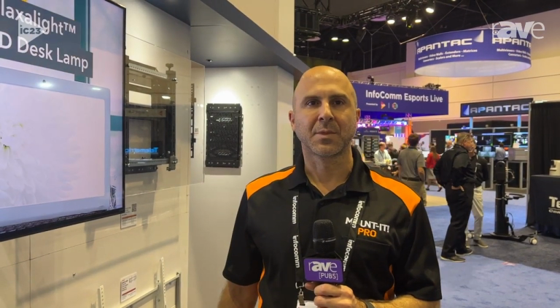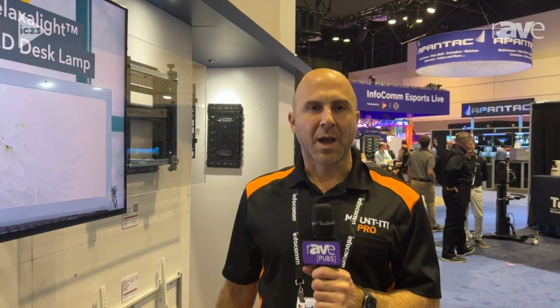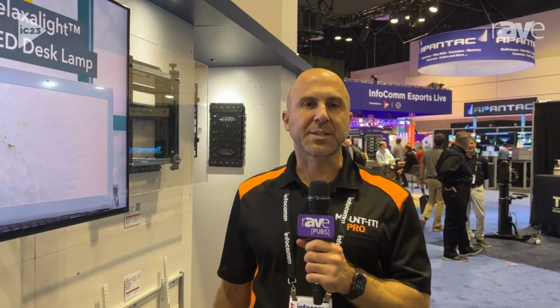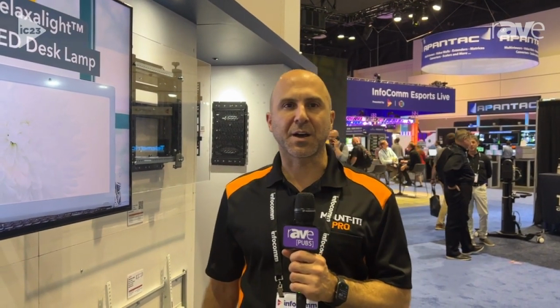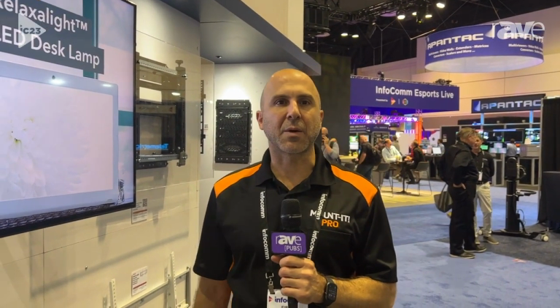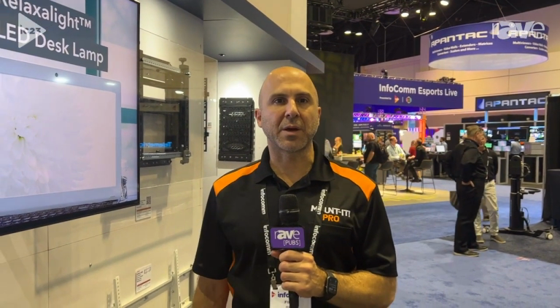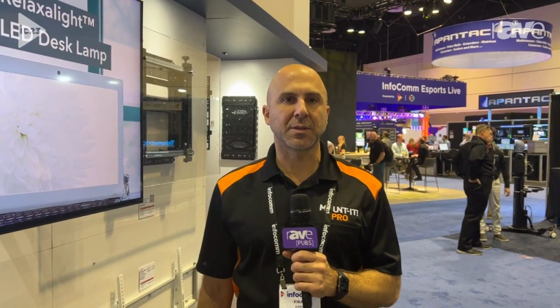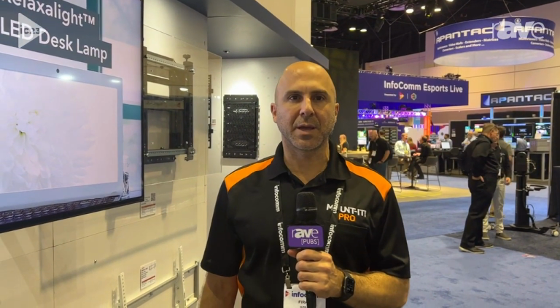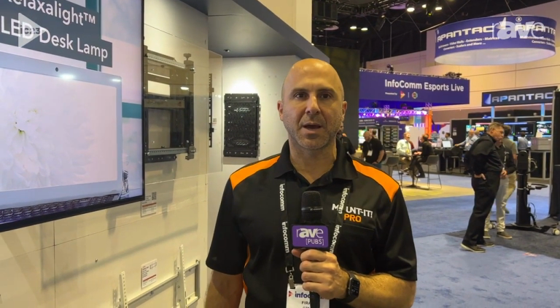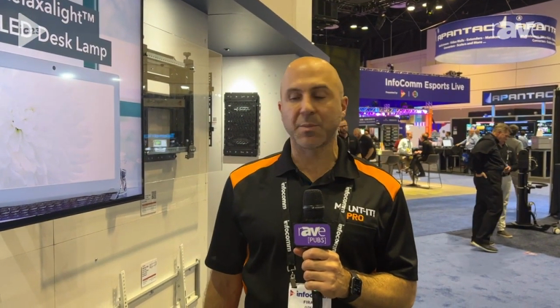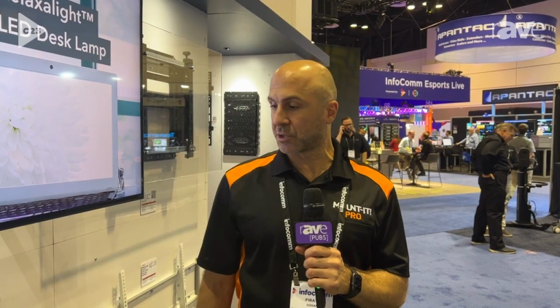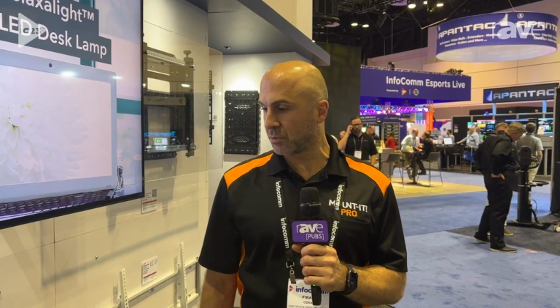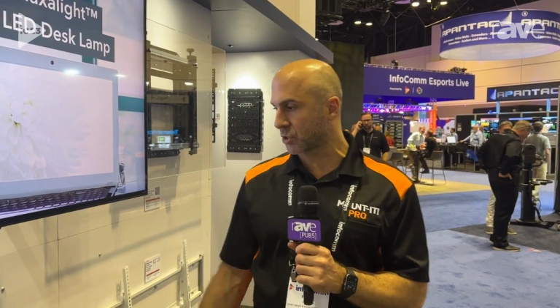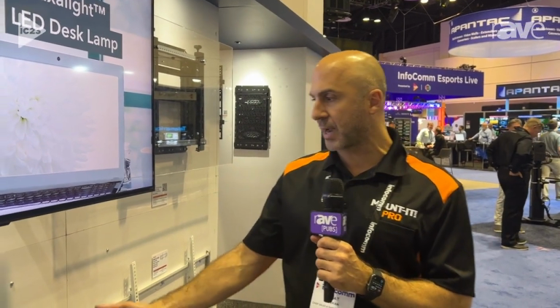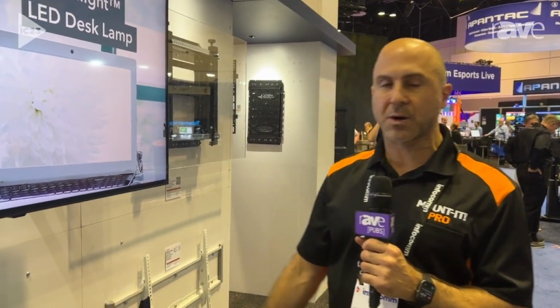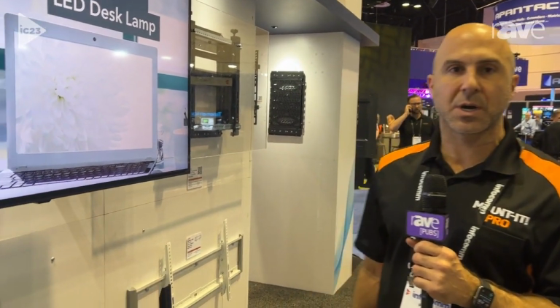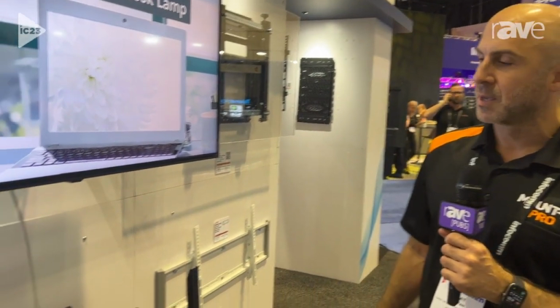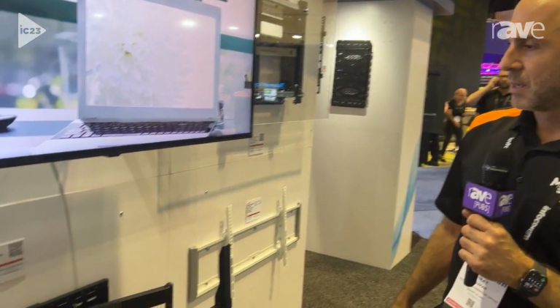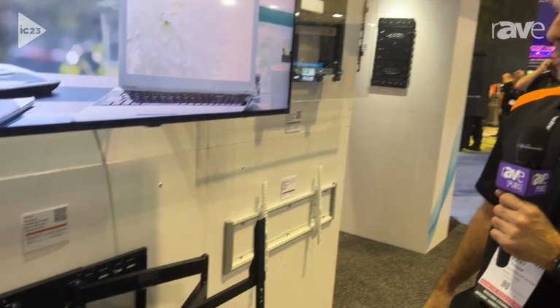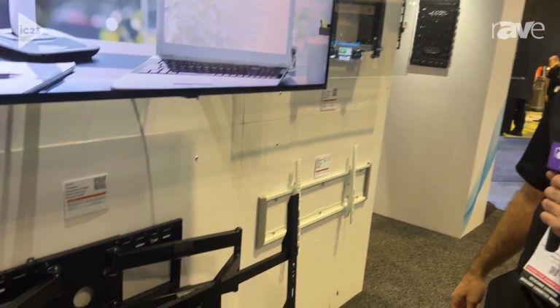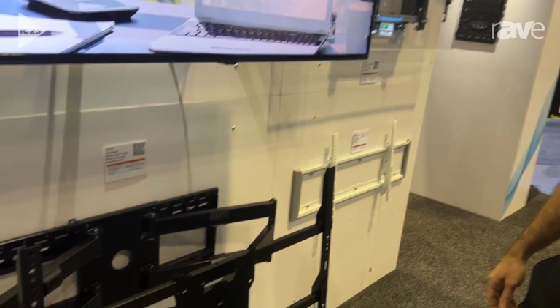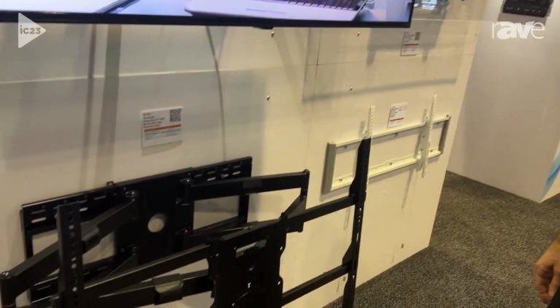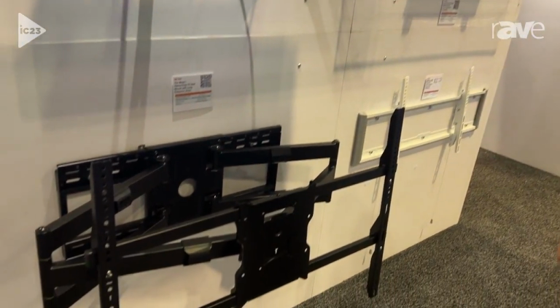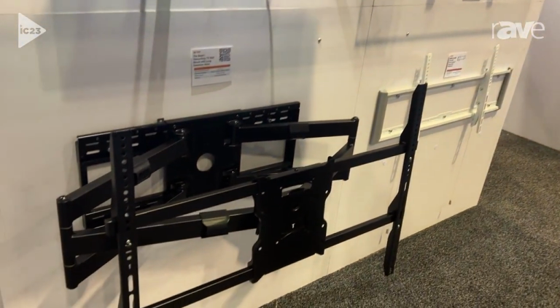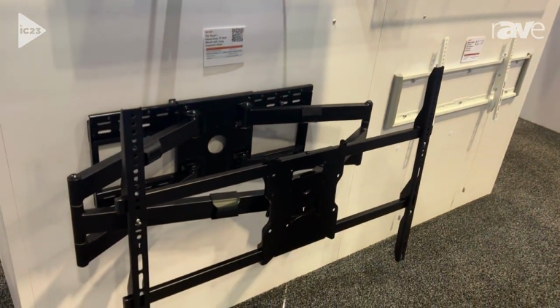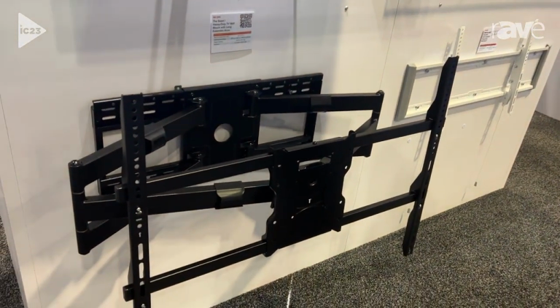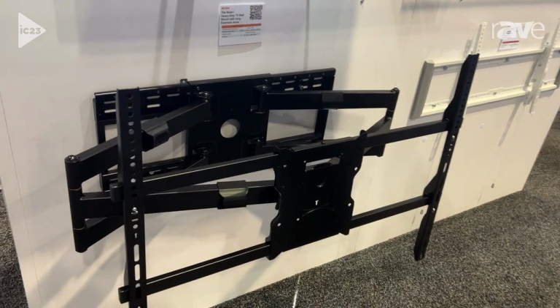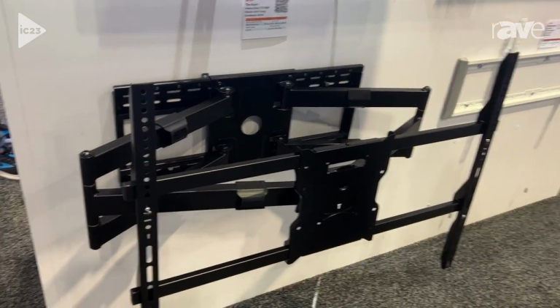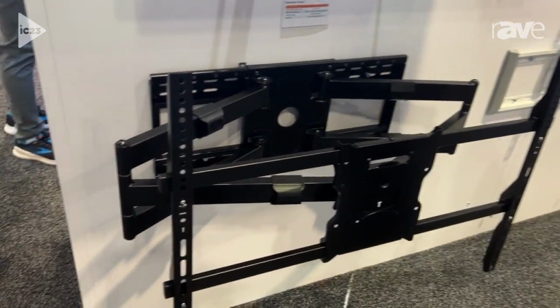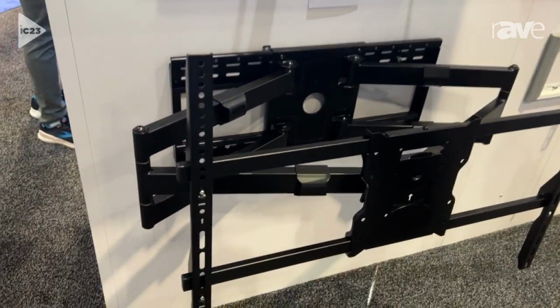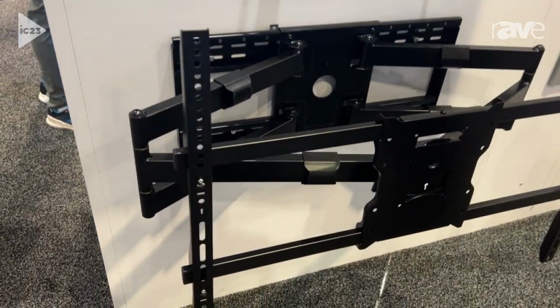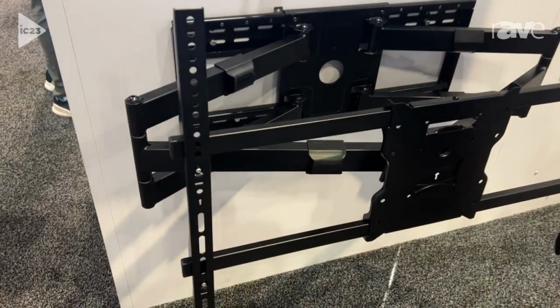Hi, this is Farad with Mount-It, and I'm here to show you guys our top-of-the-line heavy-duty articulating TV wall mount, the Beast.